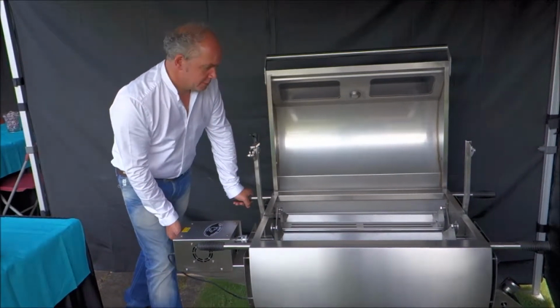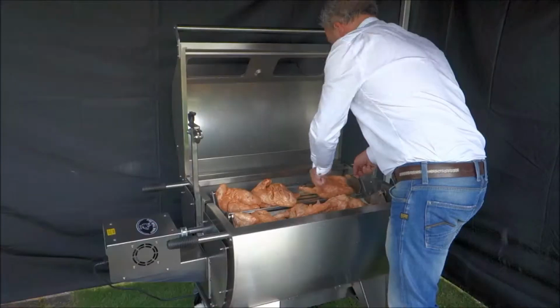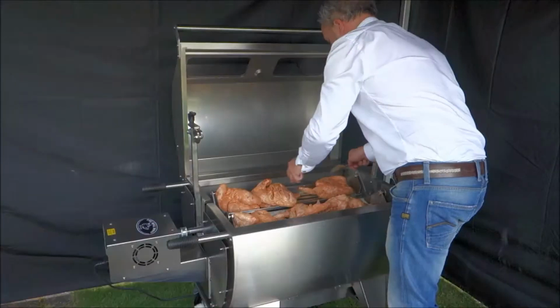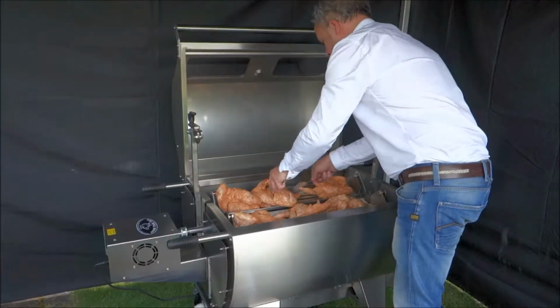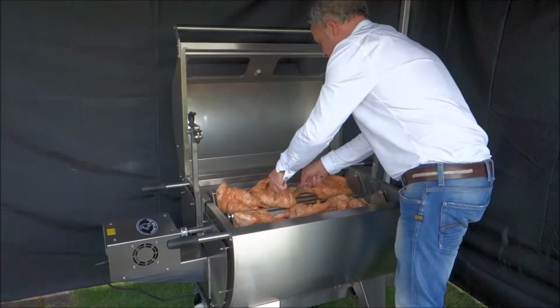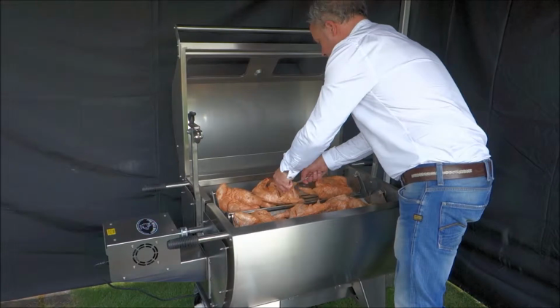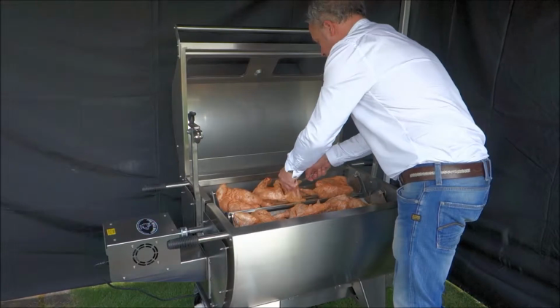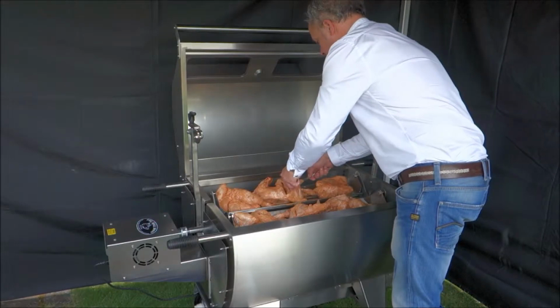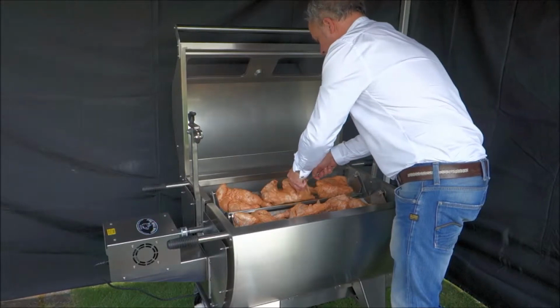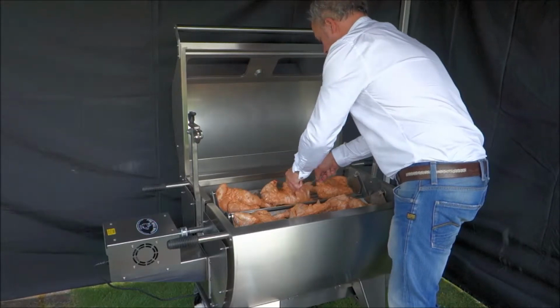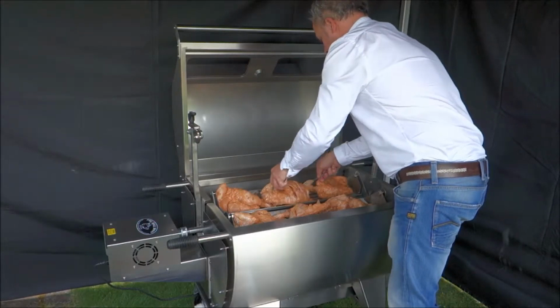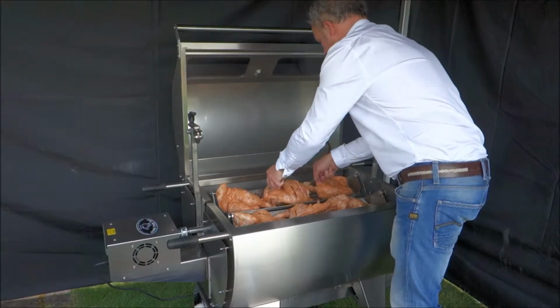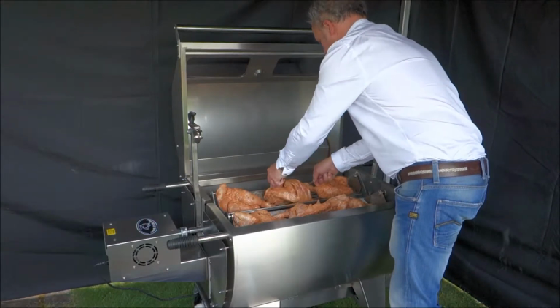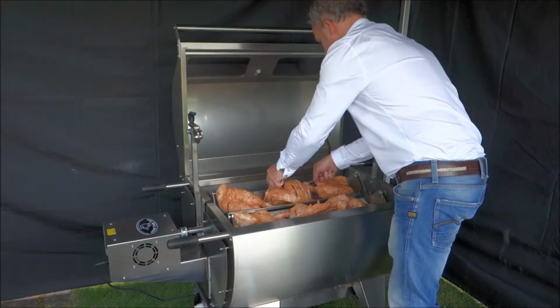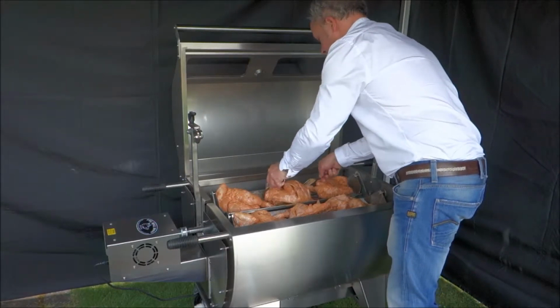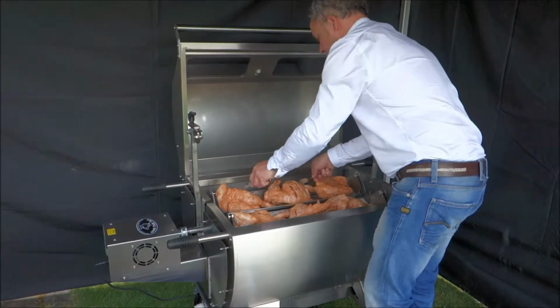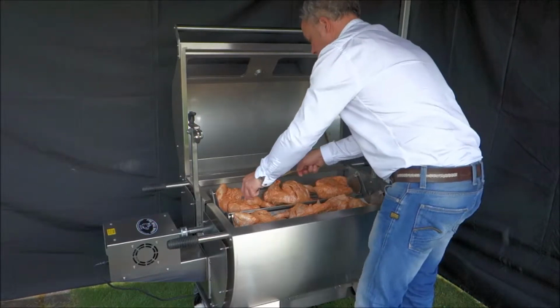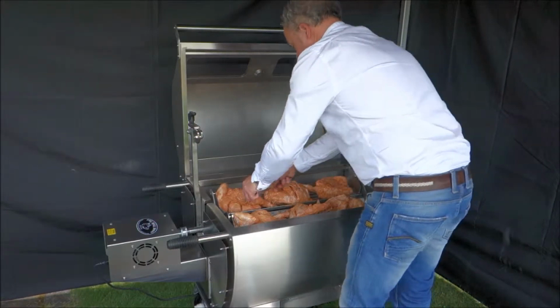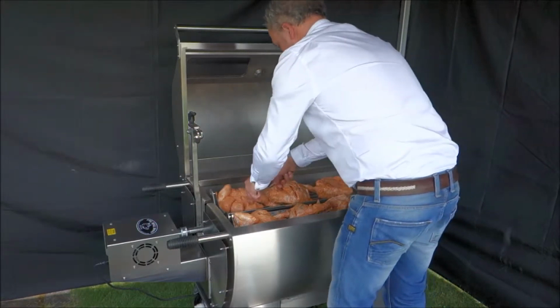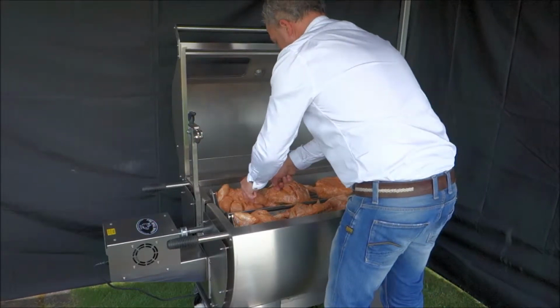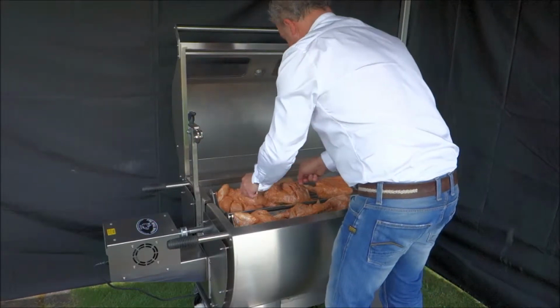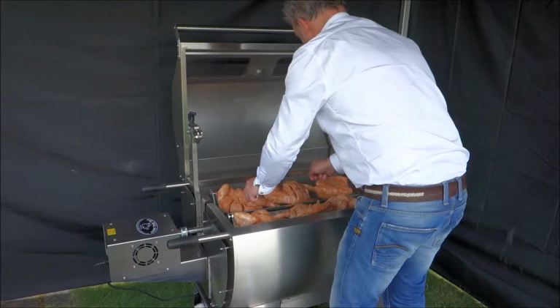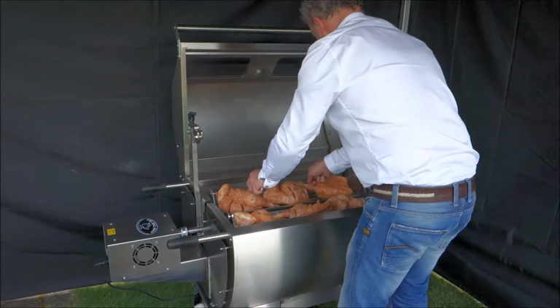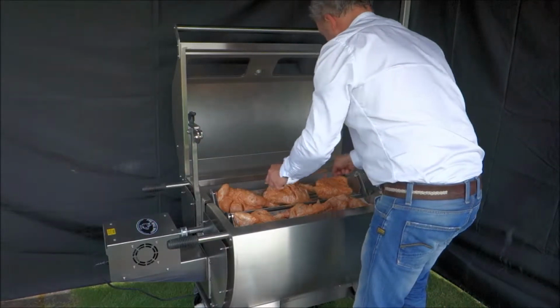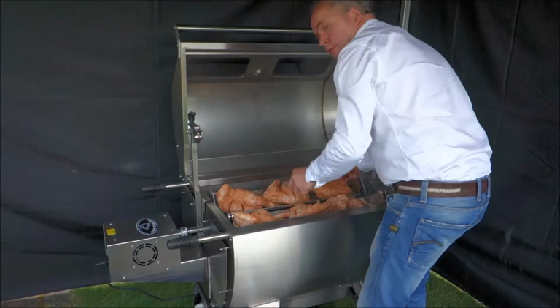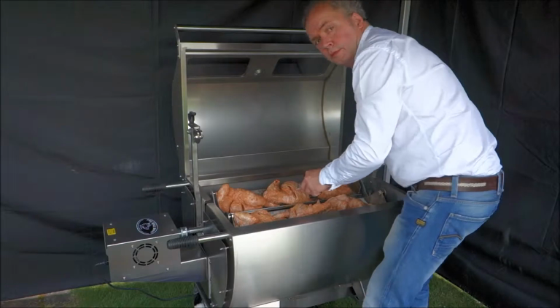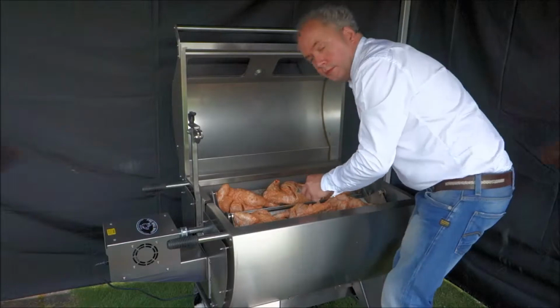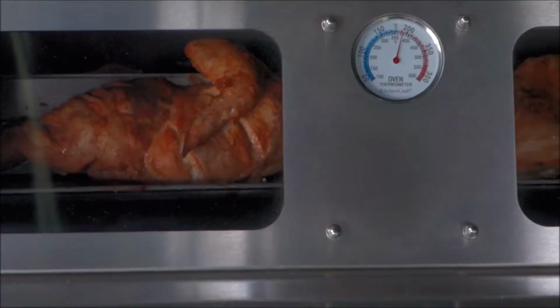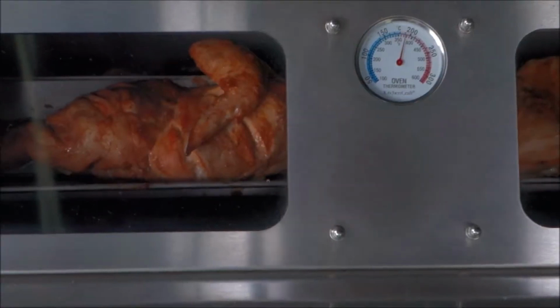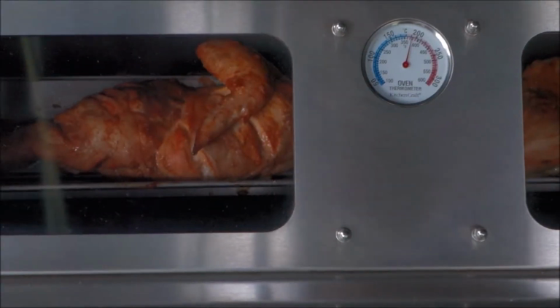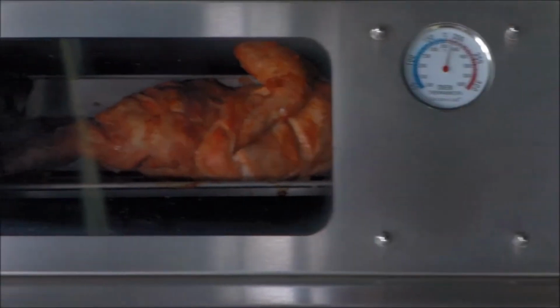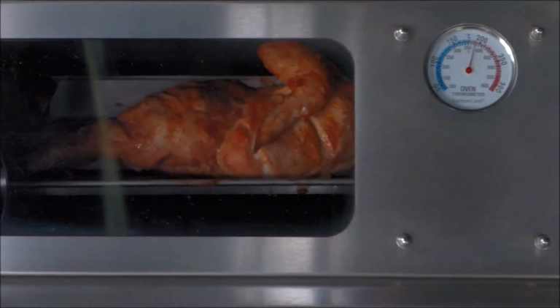We're just placing the tandoori chicken pieces — they've been marinated for 24 hours and they're cut in half. Yeah, we're running.